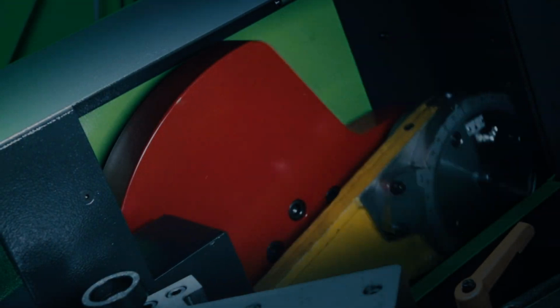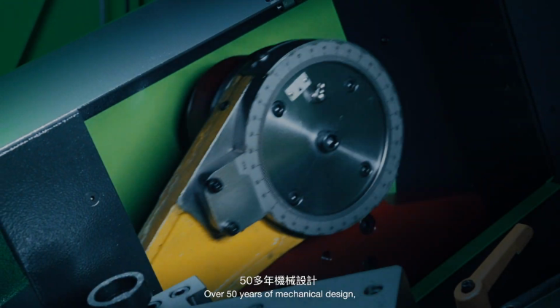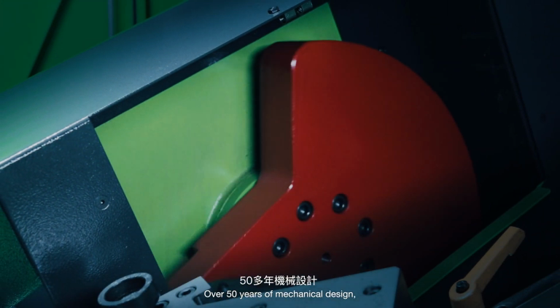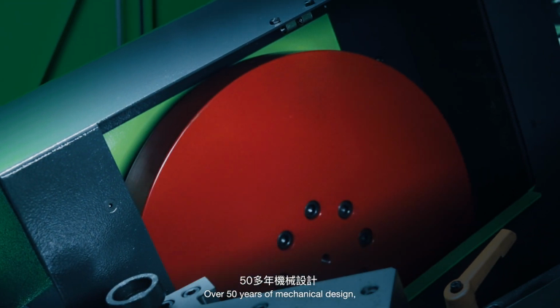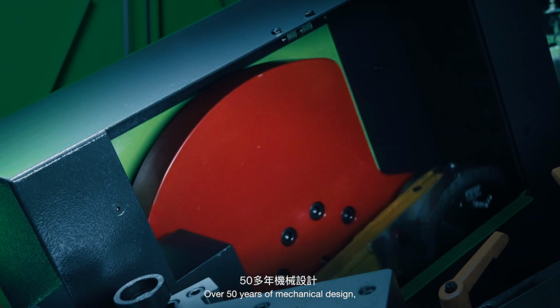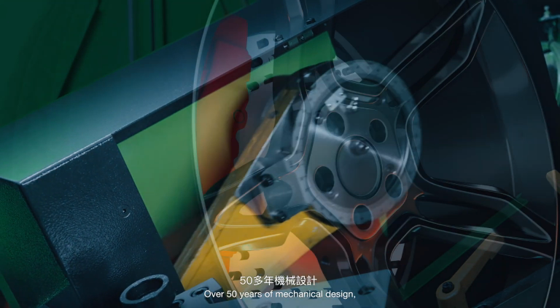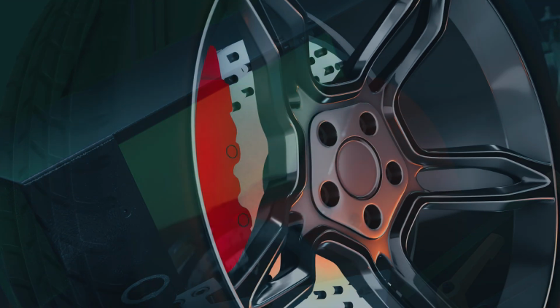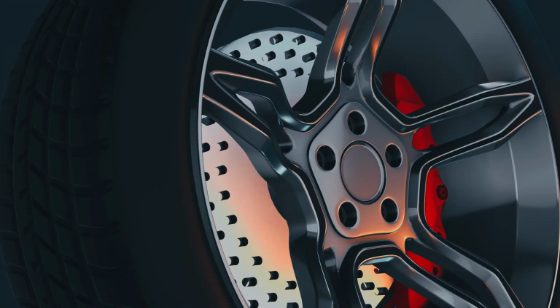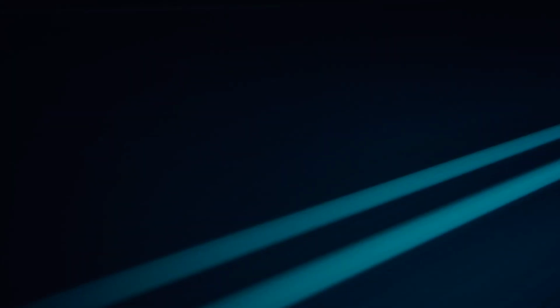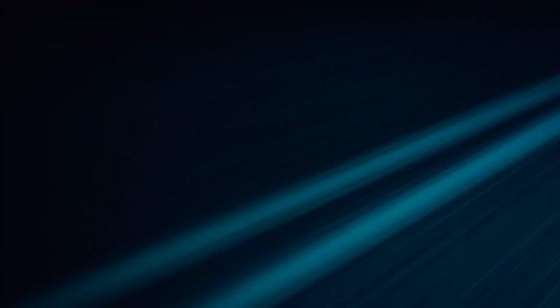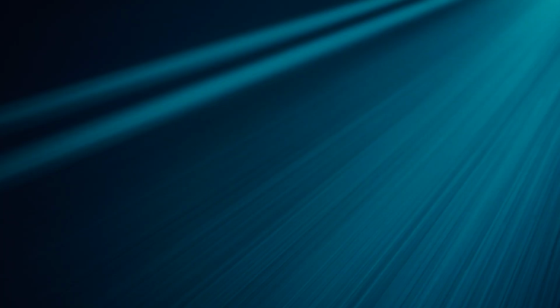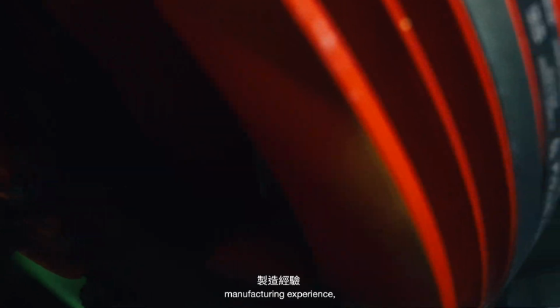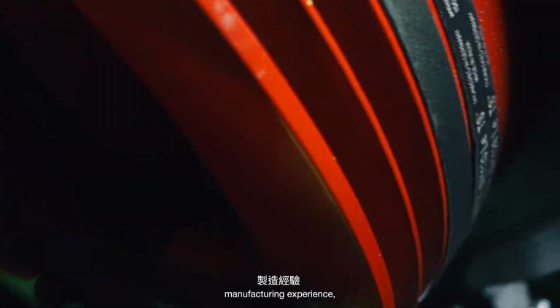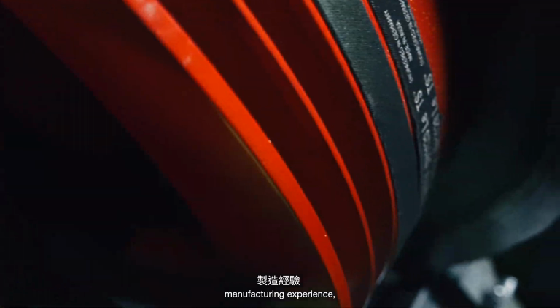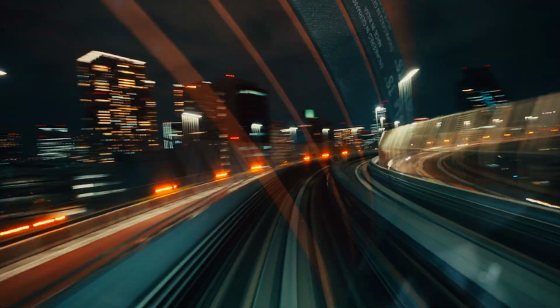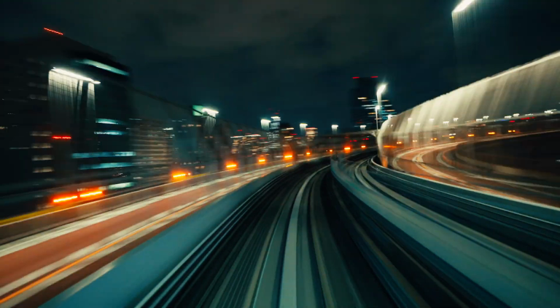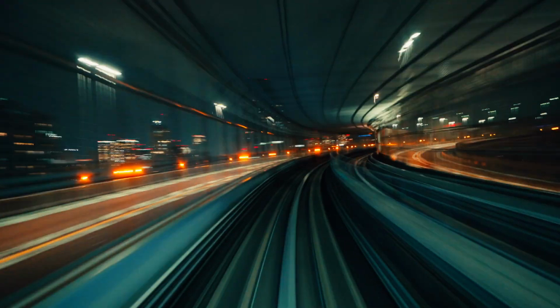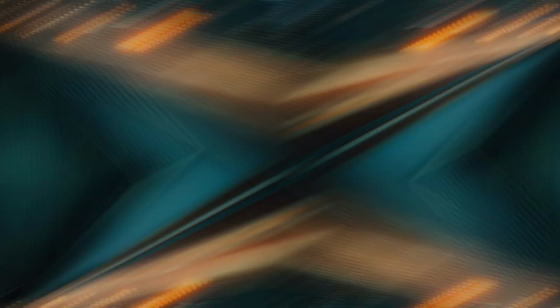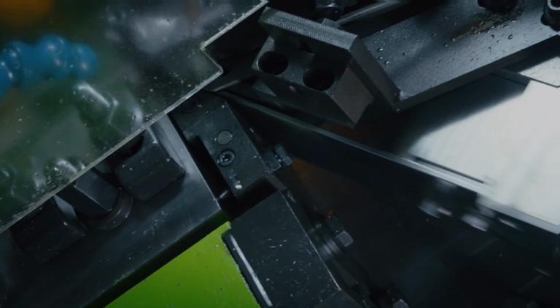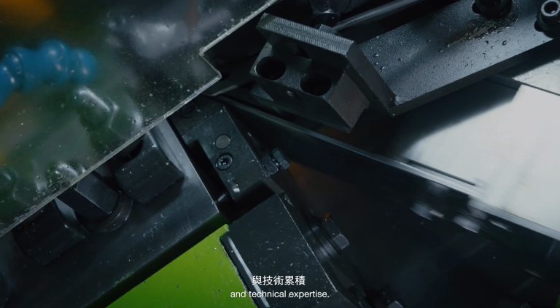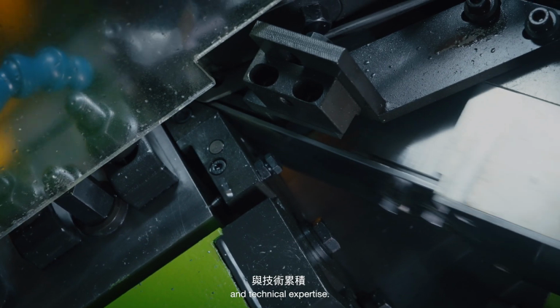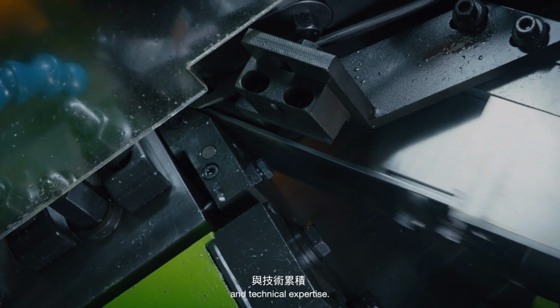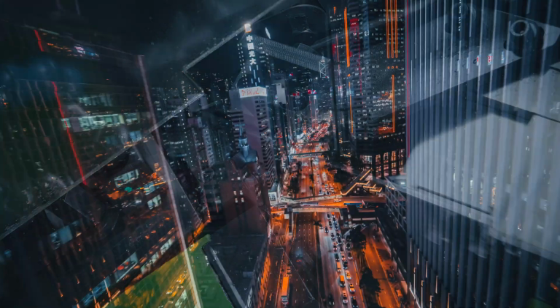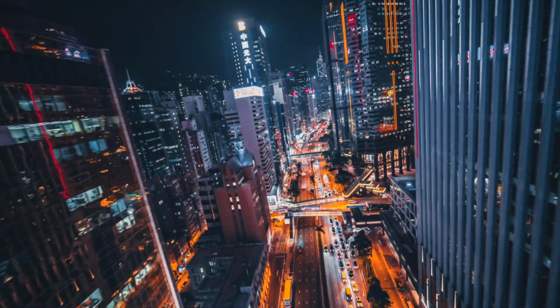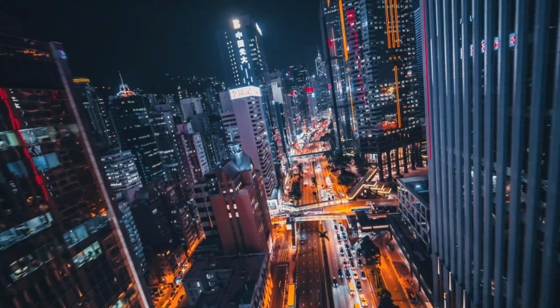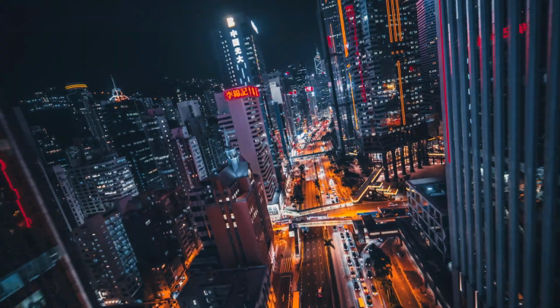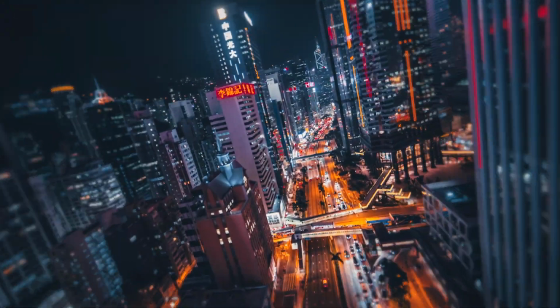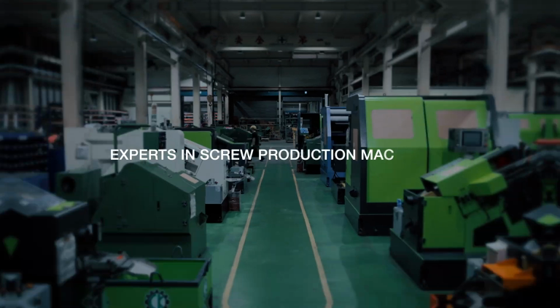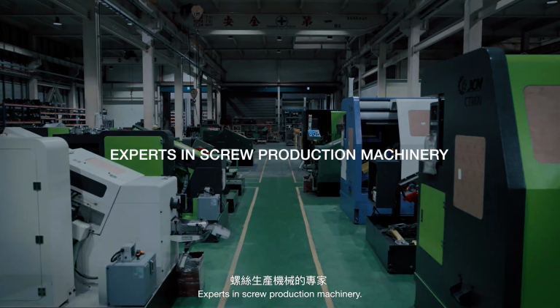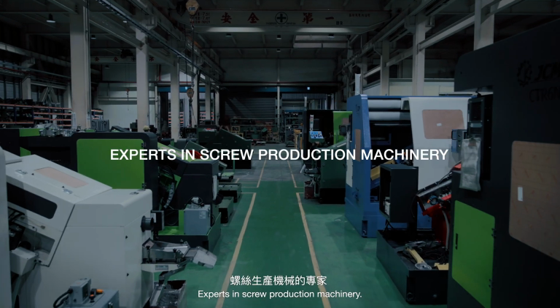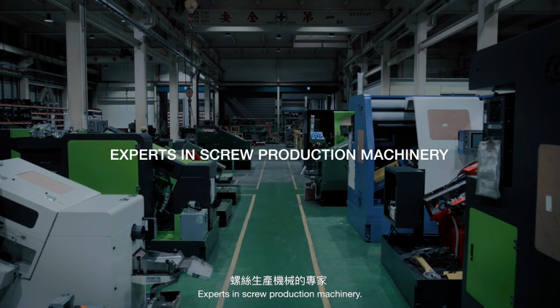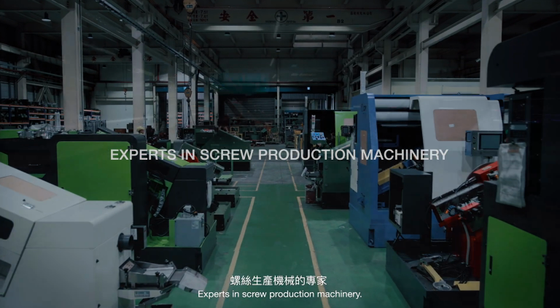Over 50 years of mechanical design, manufacturing experience, and technical expertise. Experts in screw production machinery.